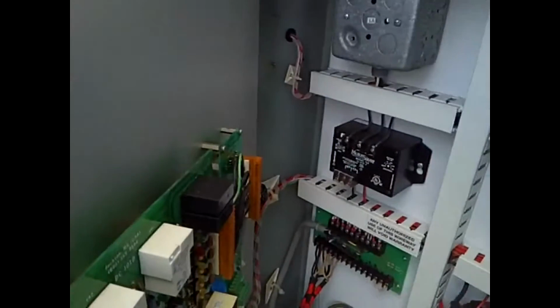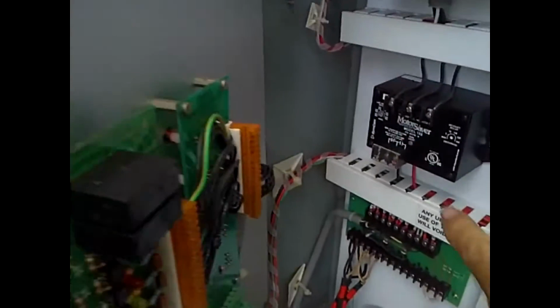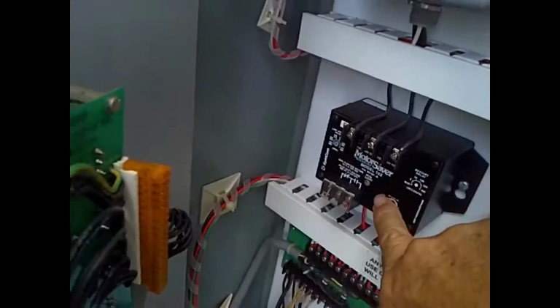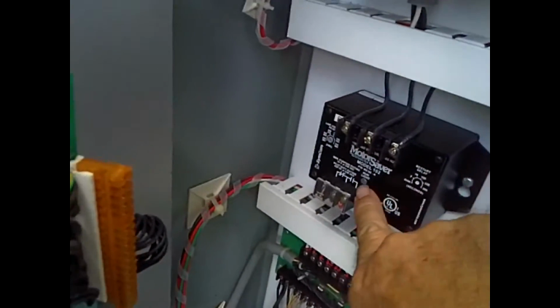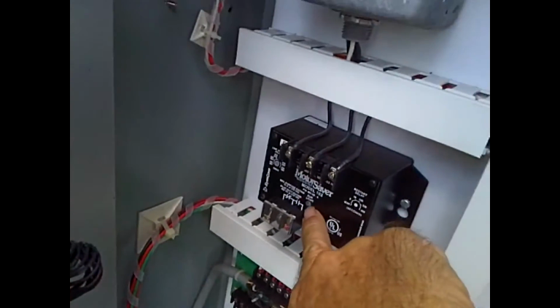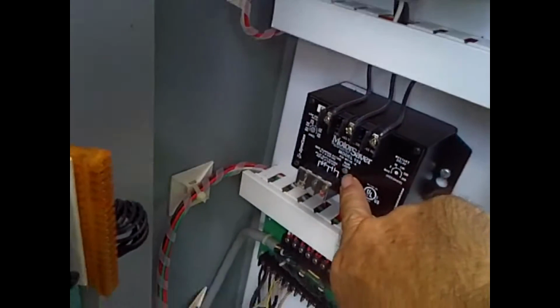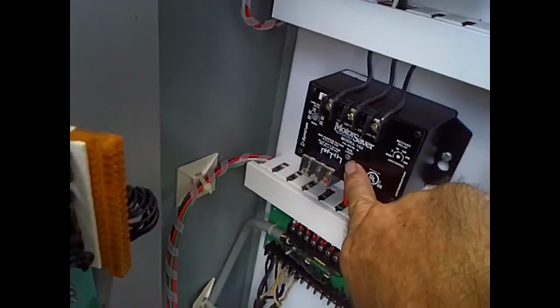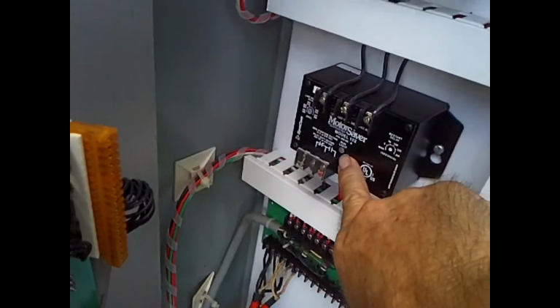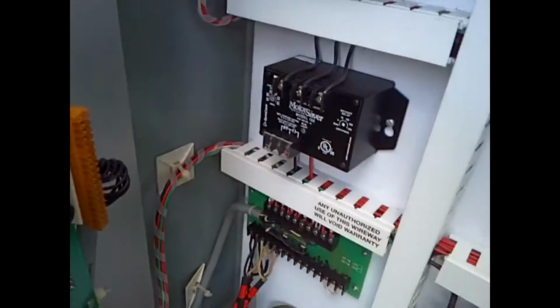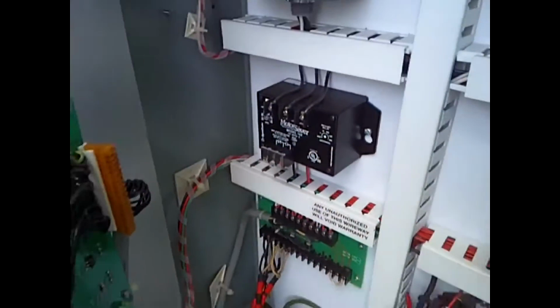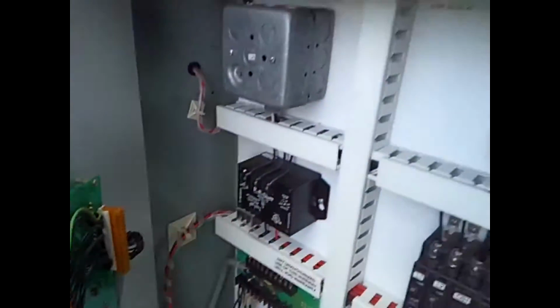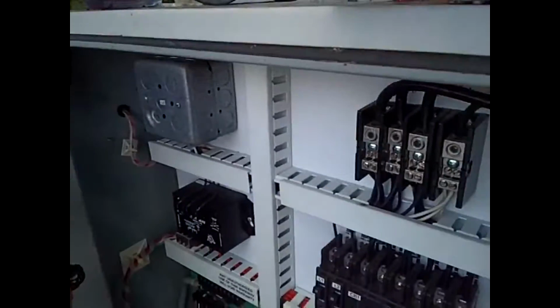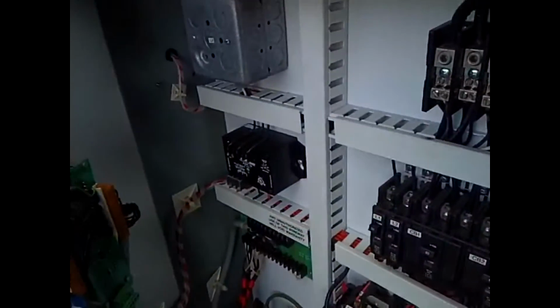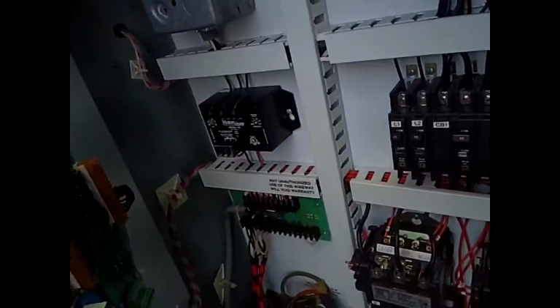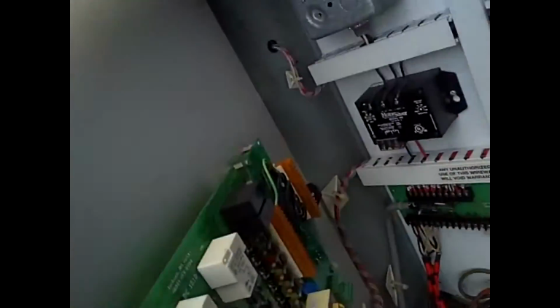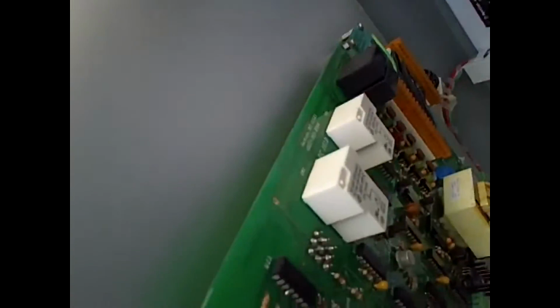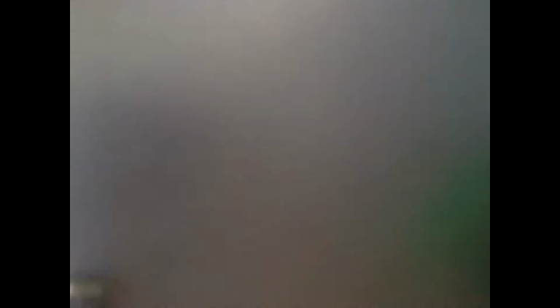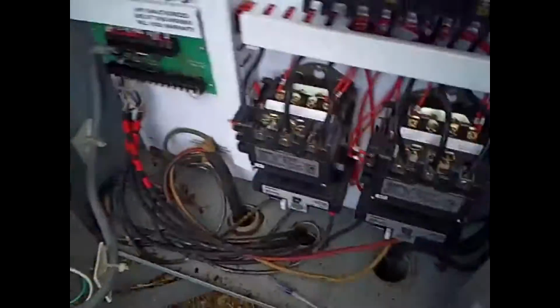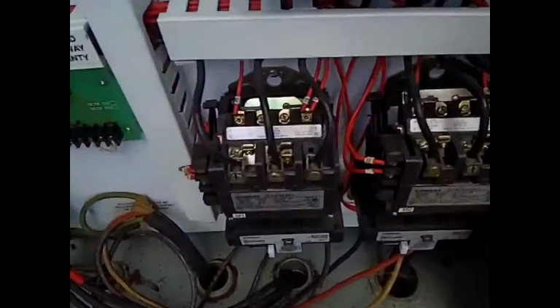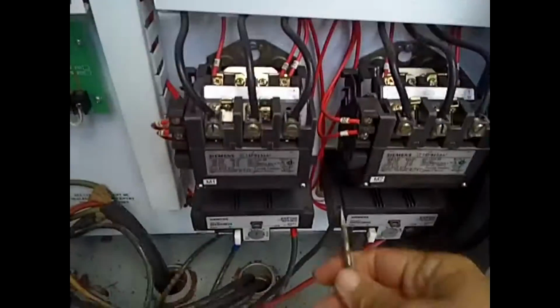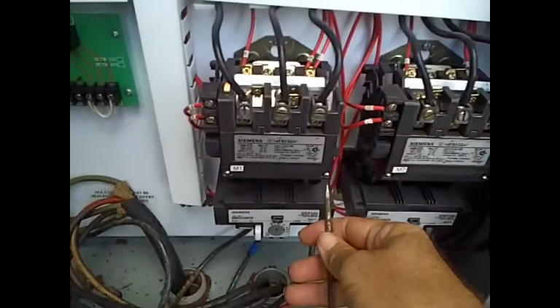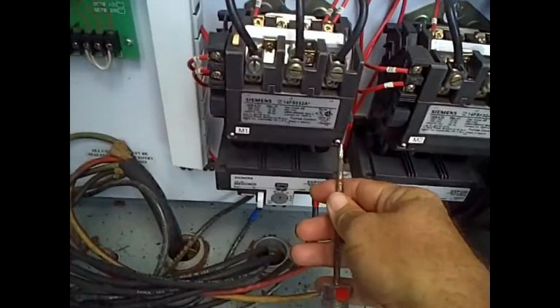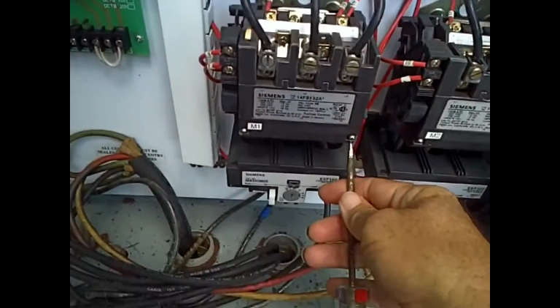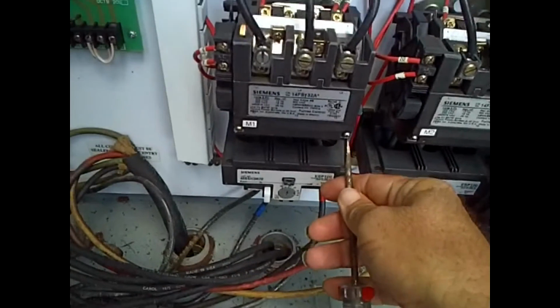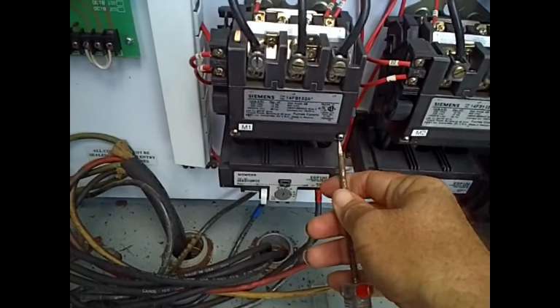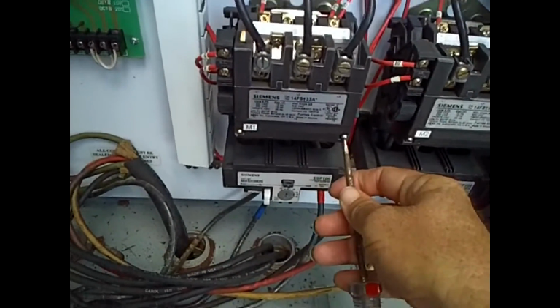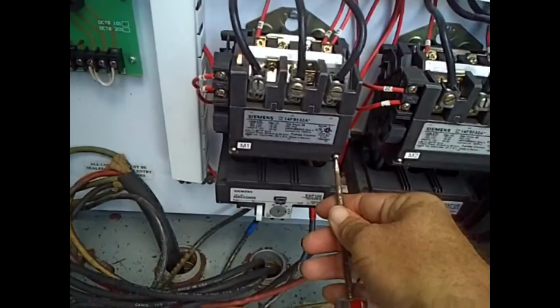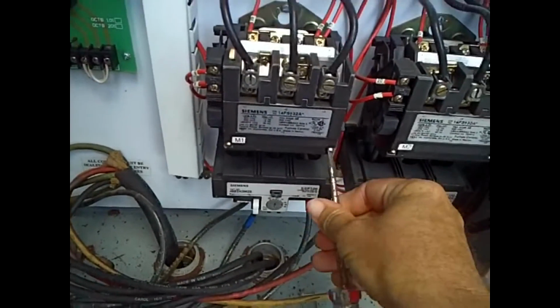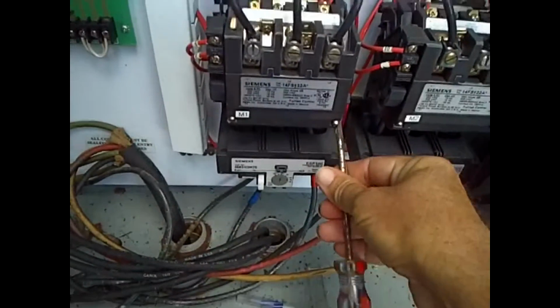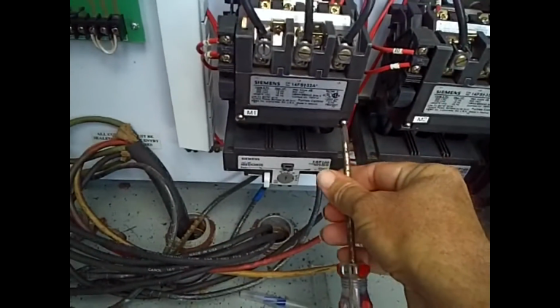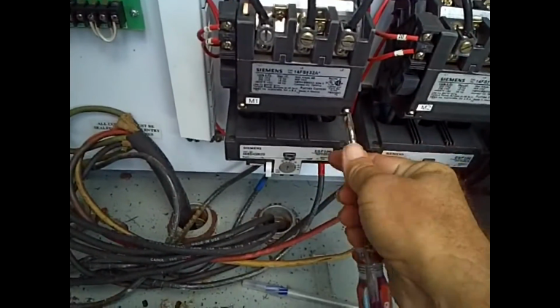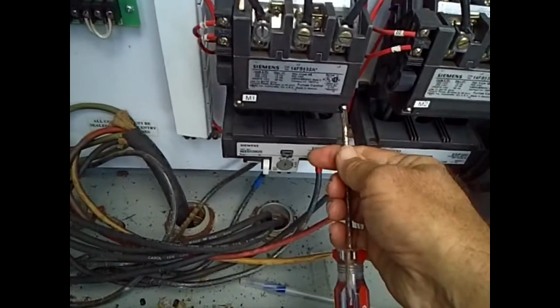You just cut the power off. There's a phase monitor, and you see it's got a little light on — tells you all the electrical is off. So what we're going to do first is pull this off.